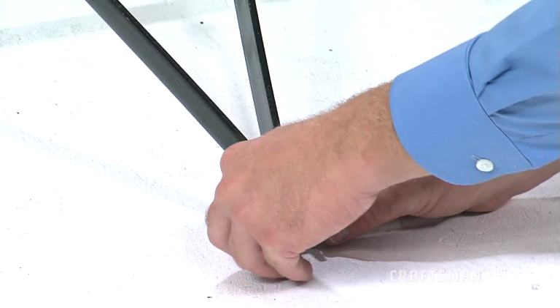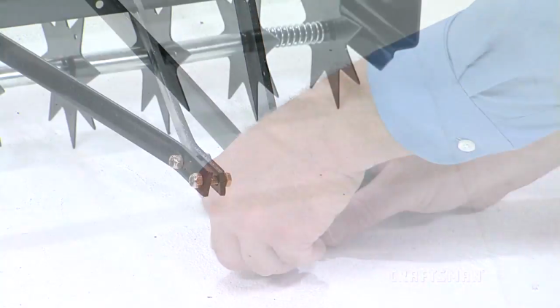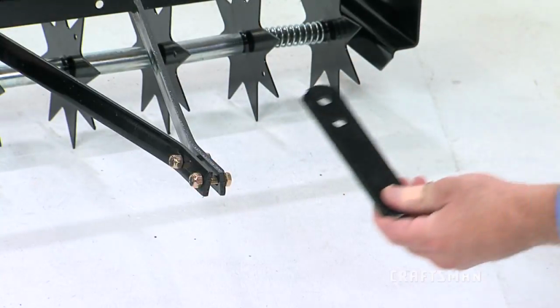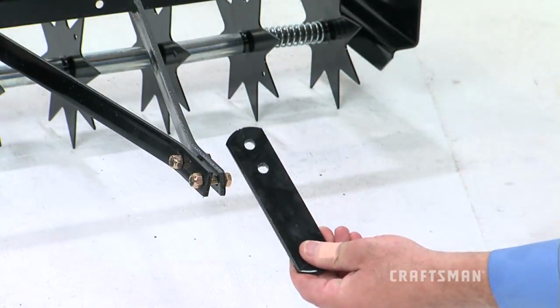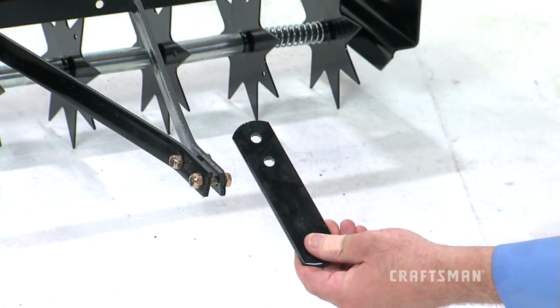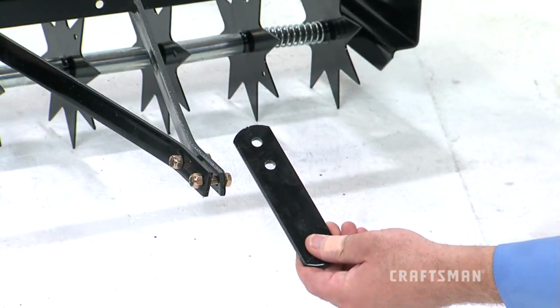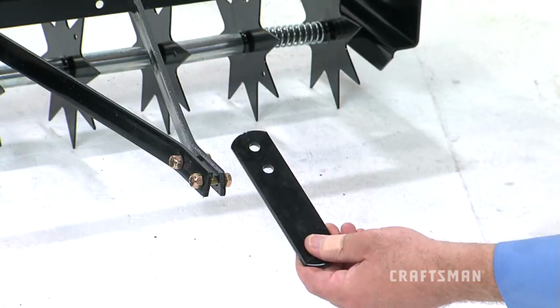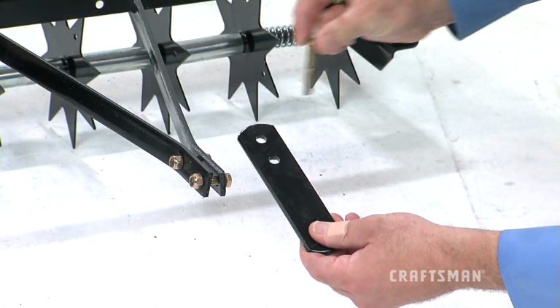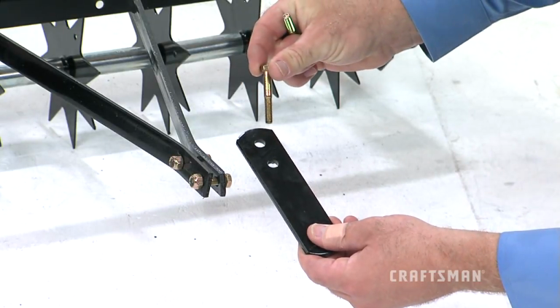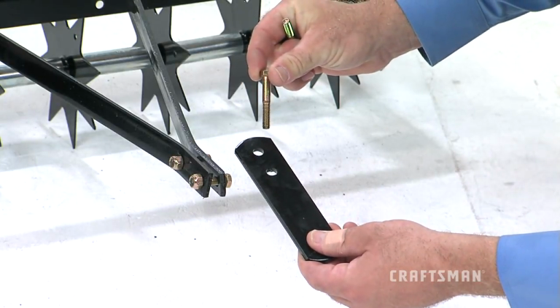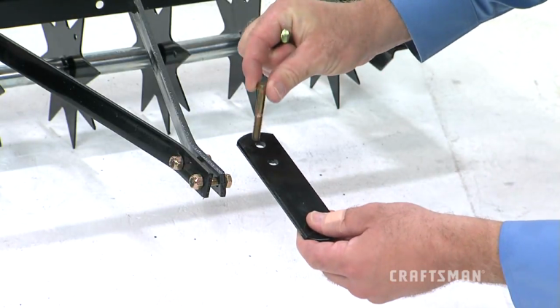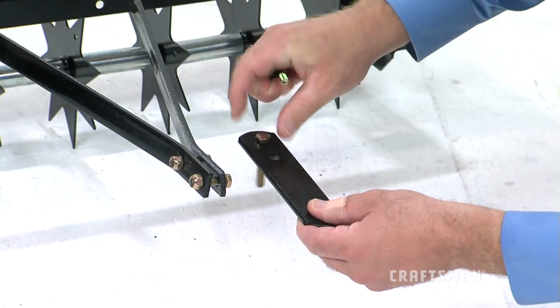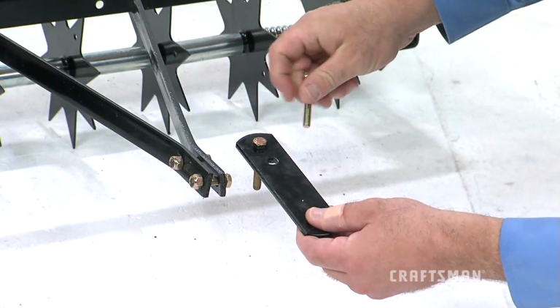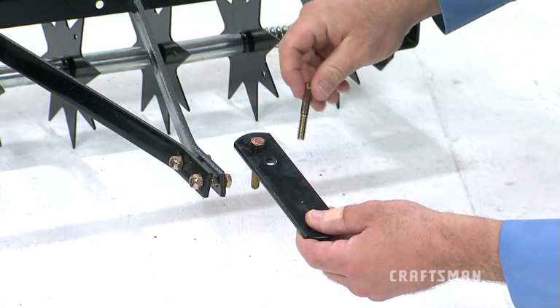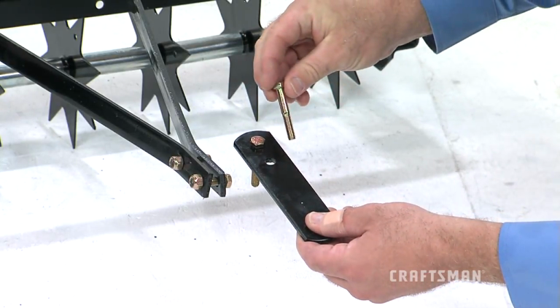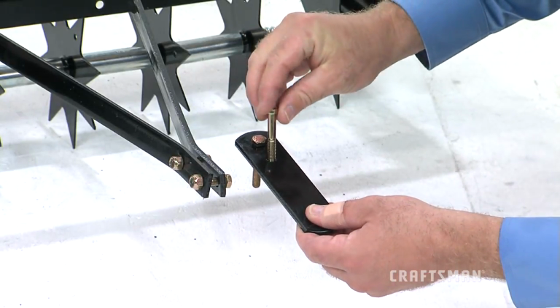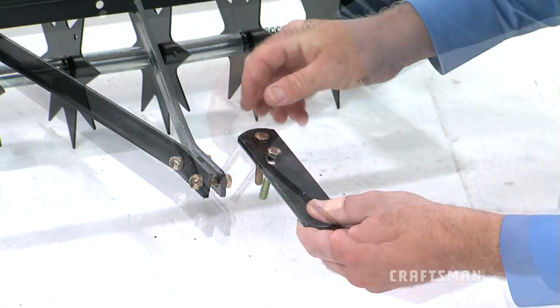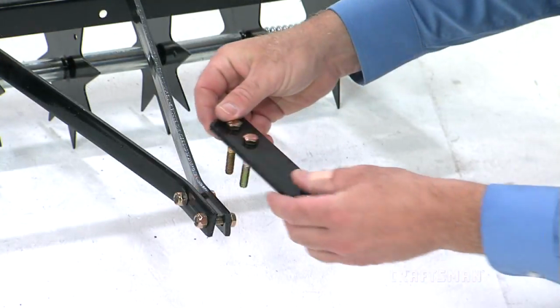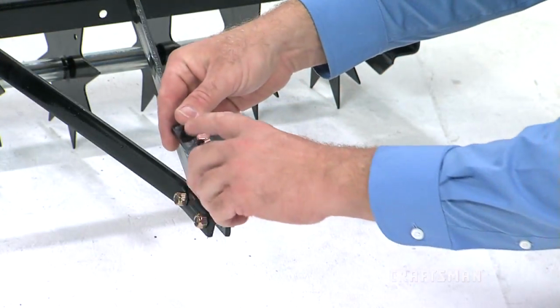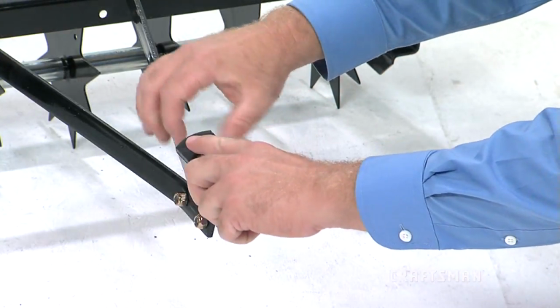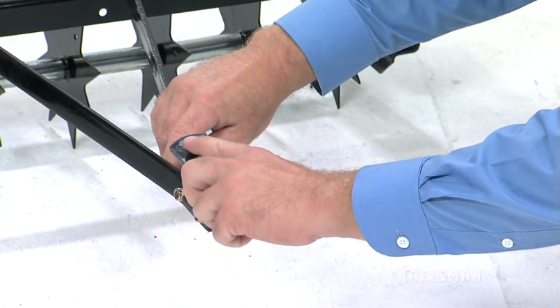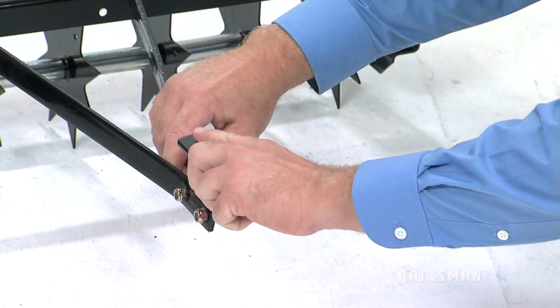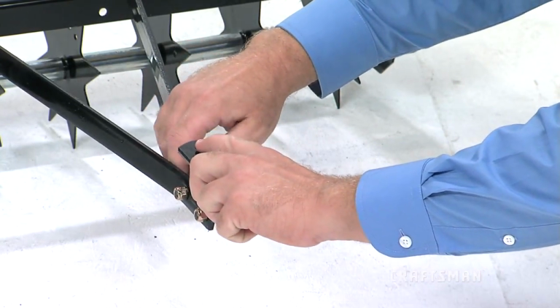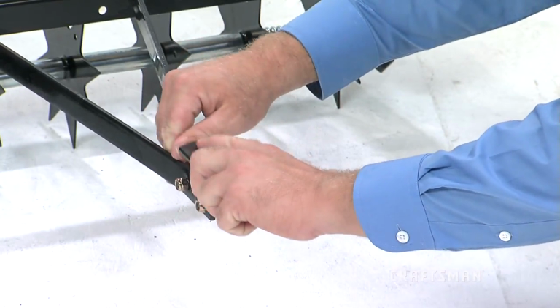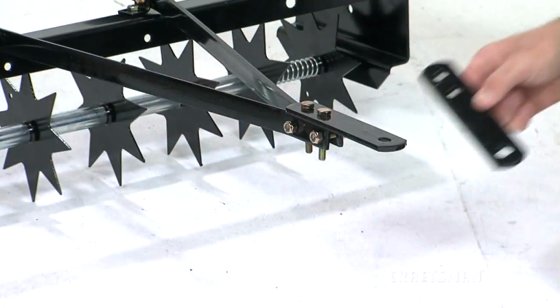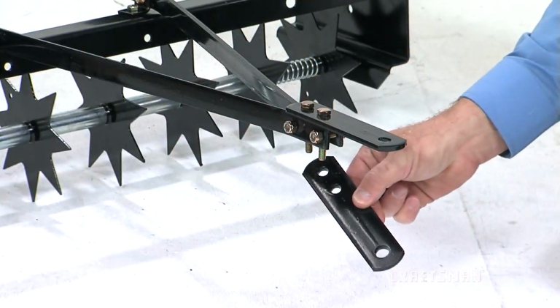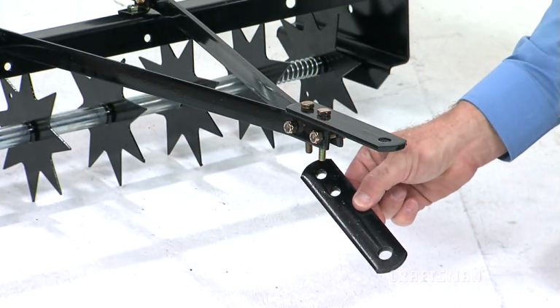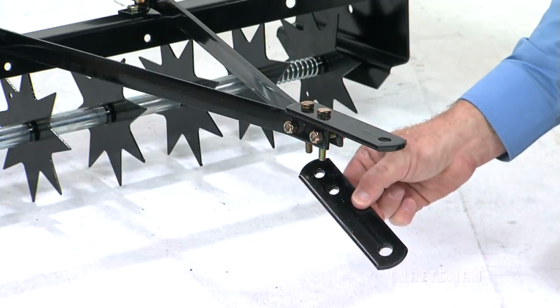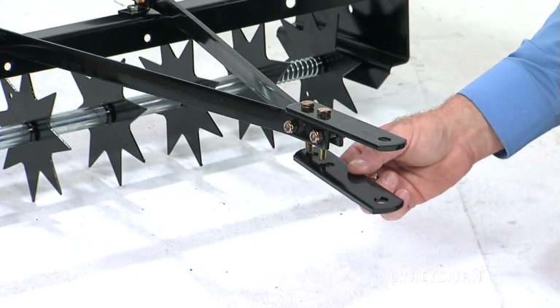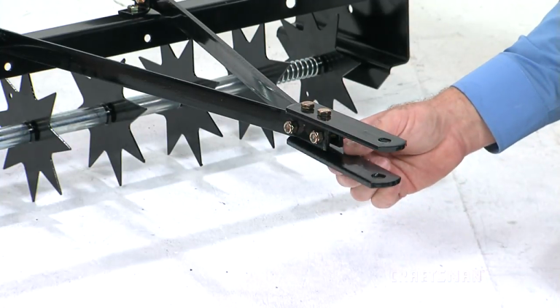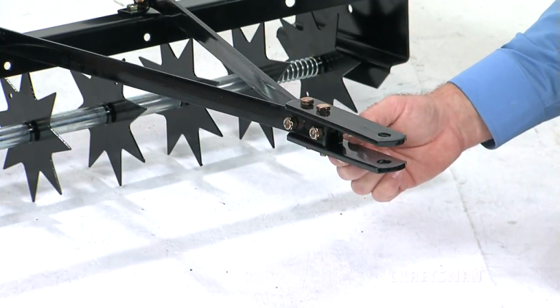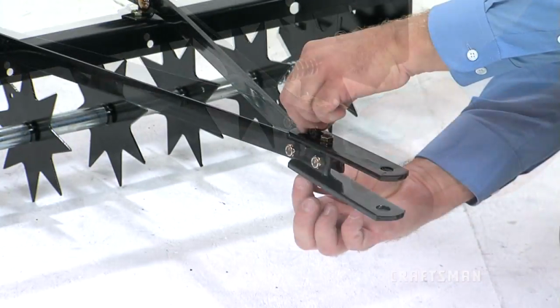Now, you will assemble the hitch brackets, Part 5, to the ends of the hitch mount arms using two of the Part D hex bolts and two nylock nuts. Place one hitch bracket on top of the hitch mount arms and one below, with the end with the one bolt hole extending out at the end.